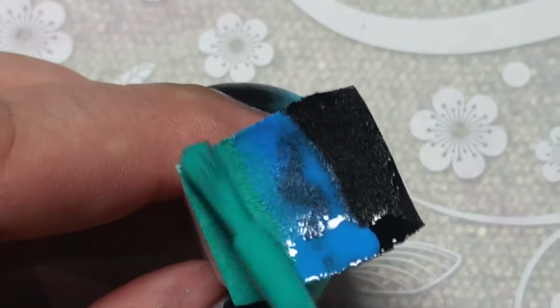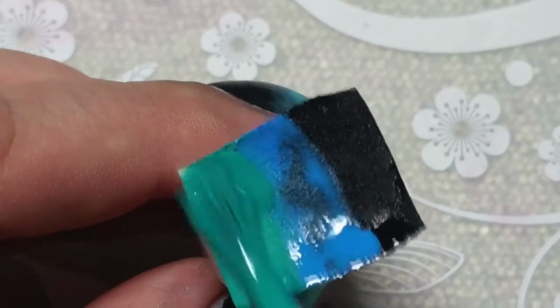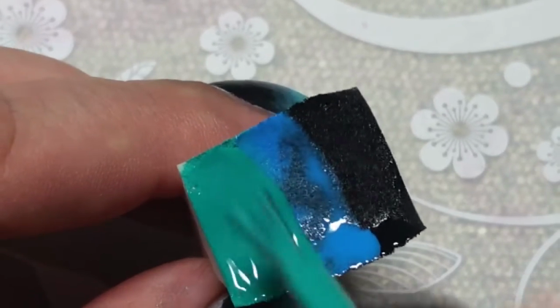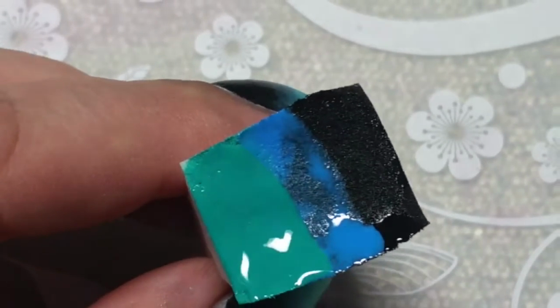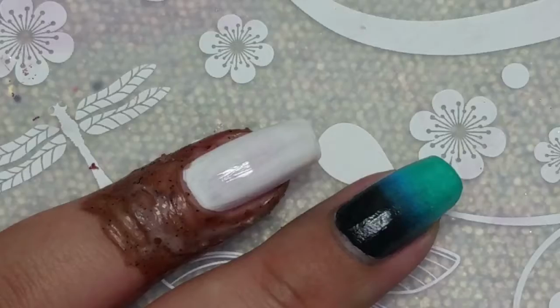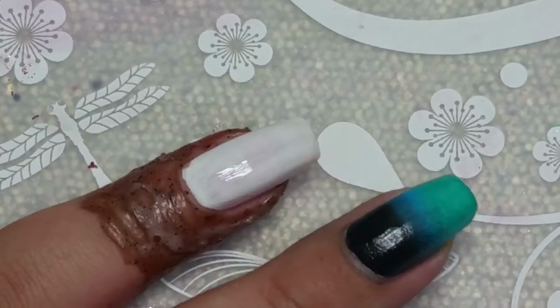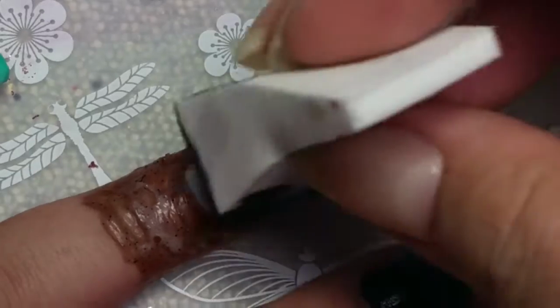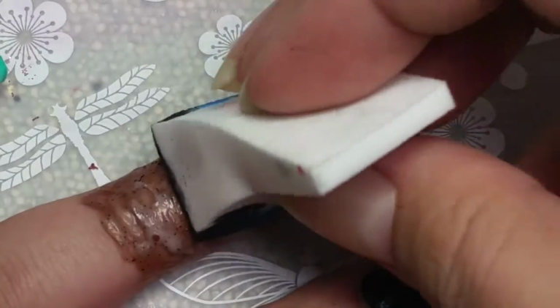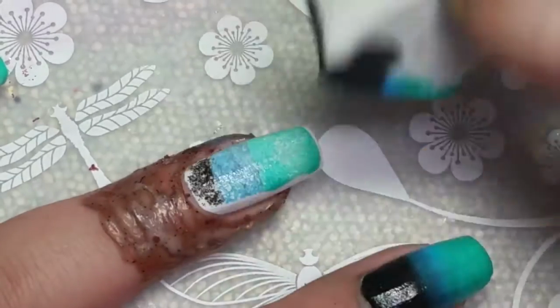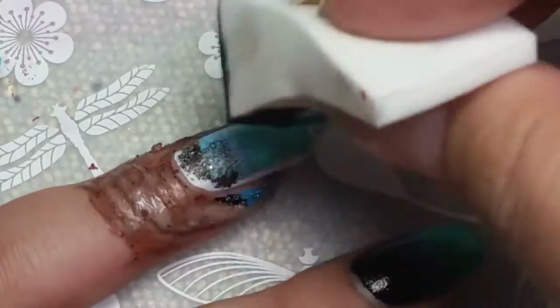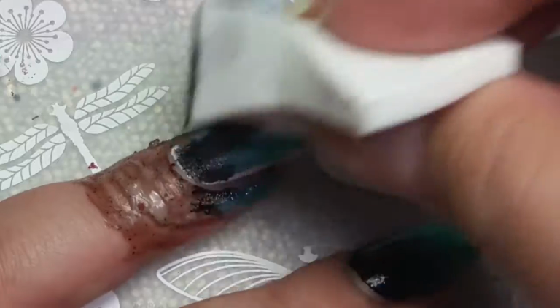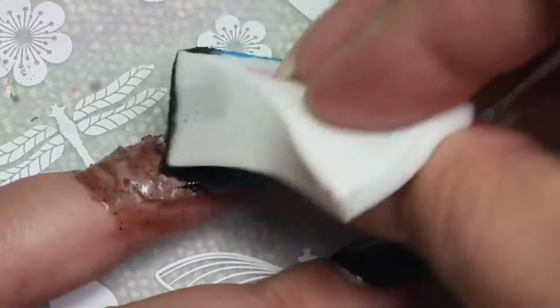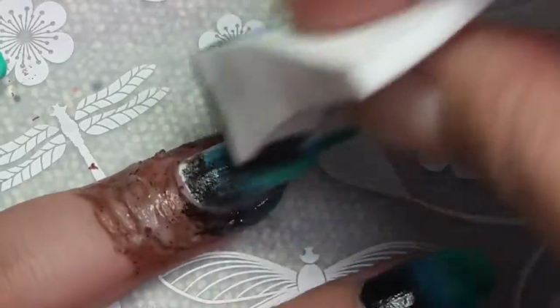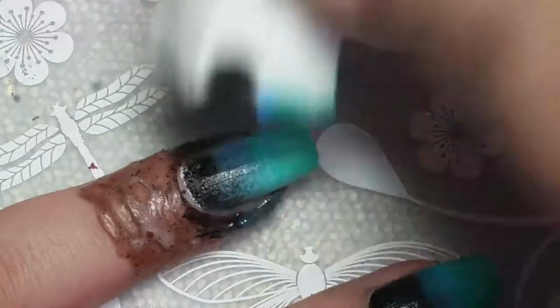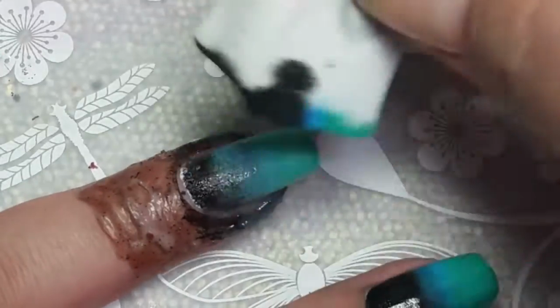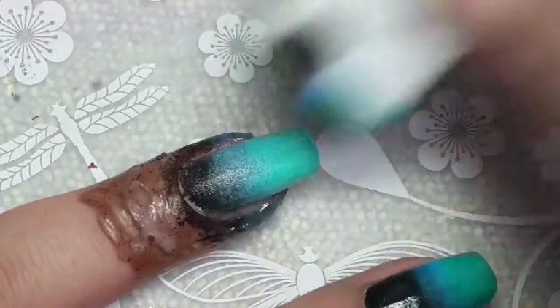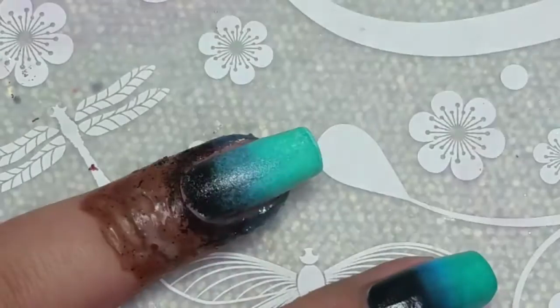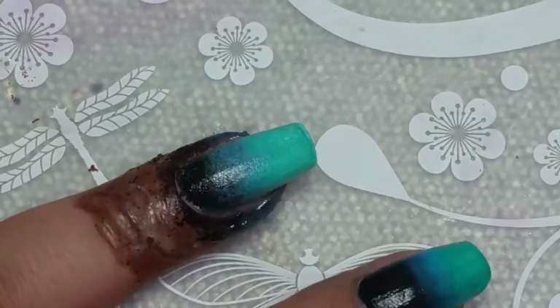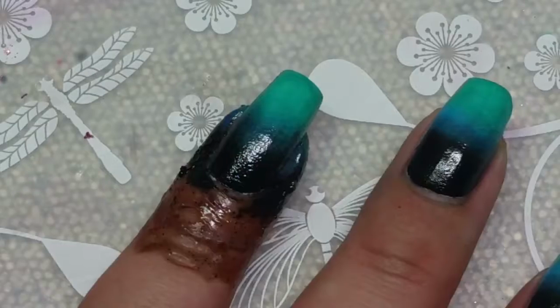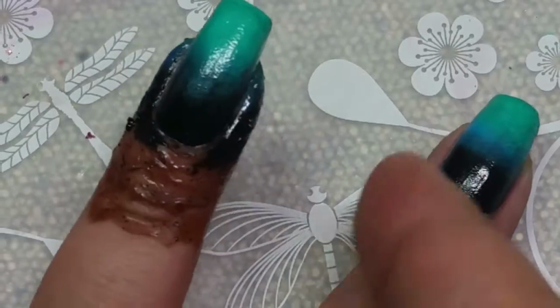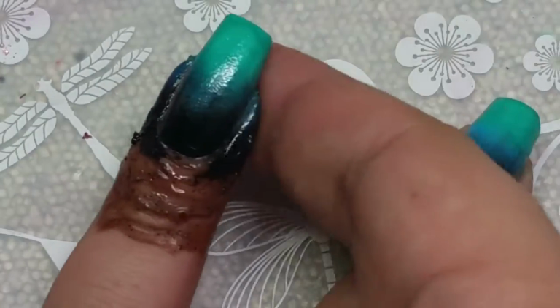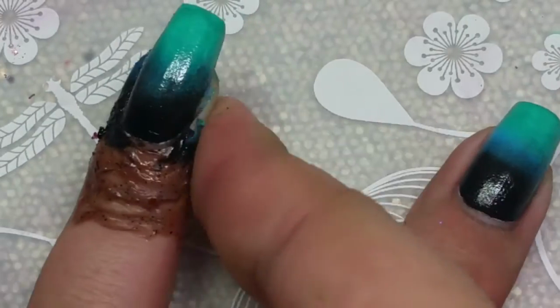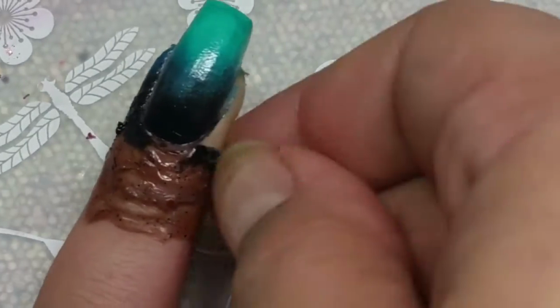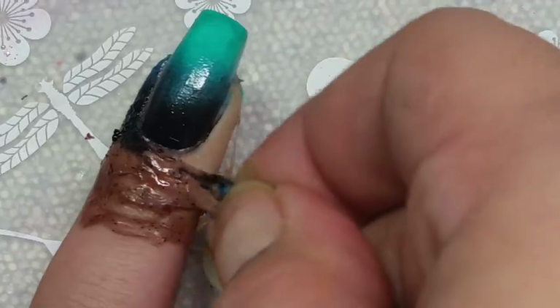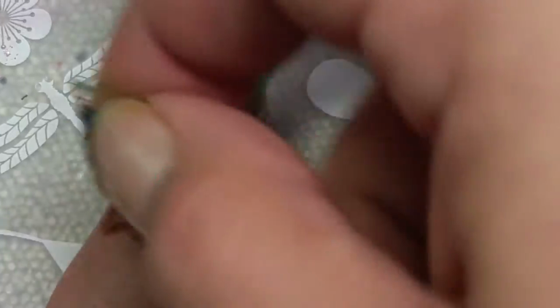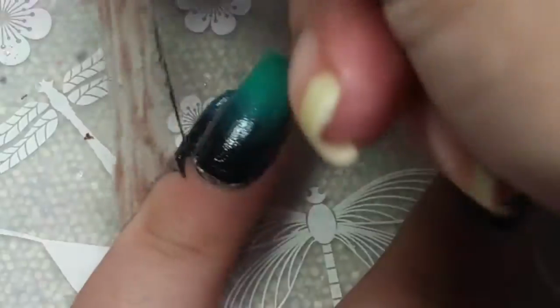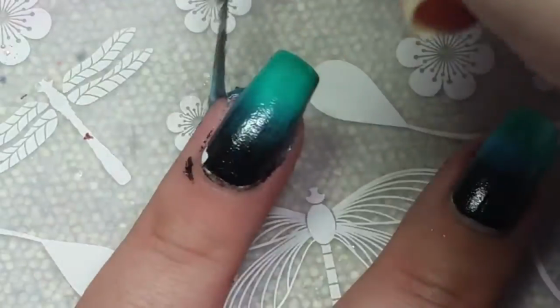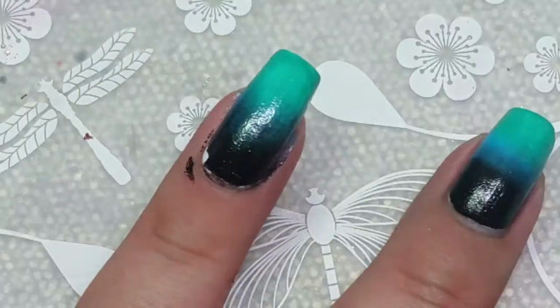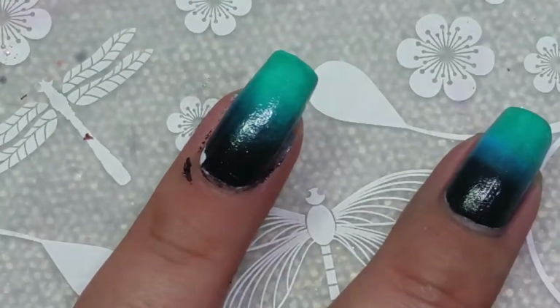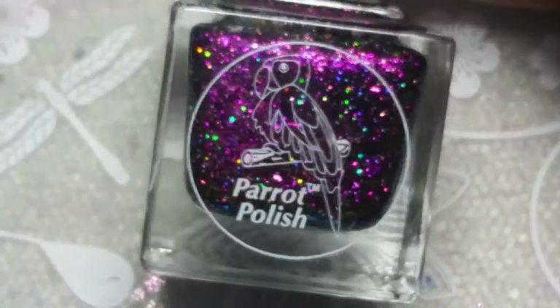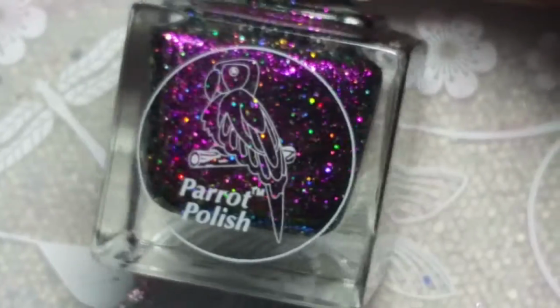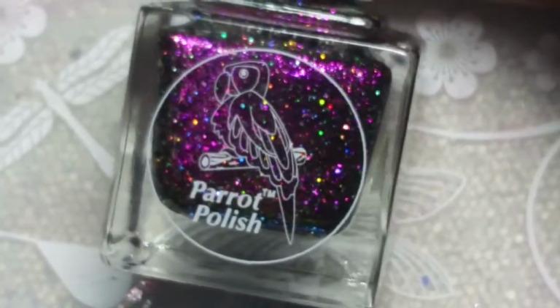I'm using Fair Maiden polish — I will have links down below. They're really awesome for water marbling and they're just really pretty shades. I'm doing the gradient and removing the latex, then just cleaning up a little.